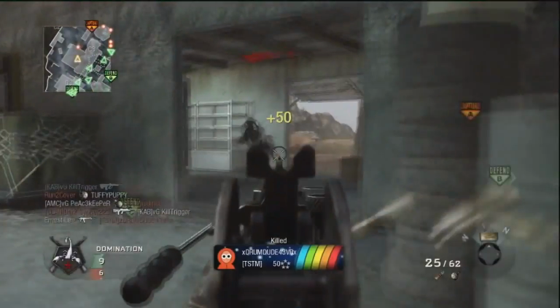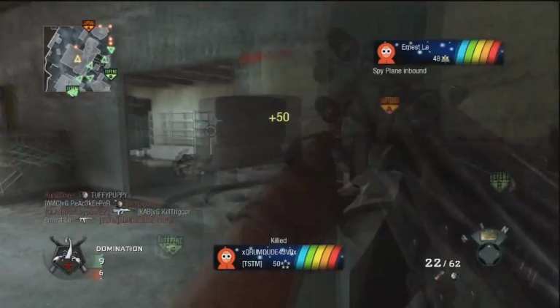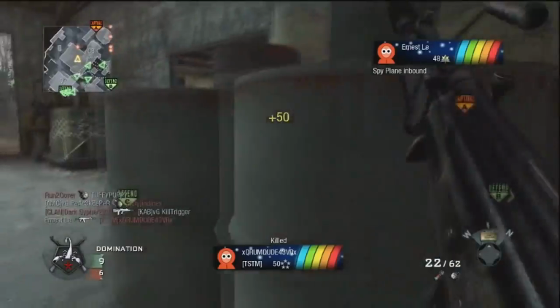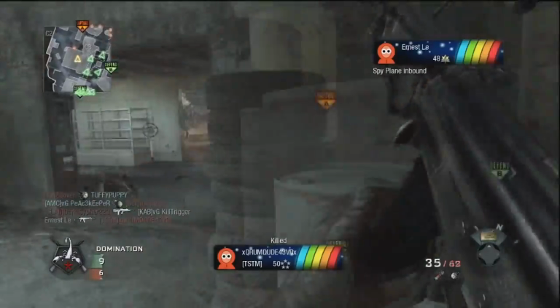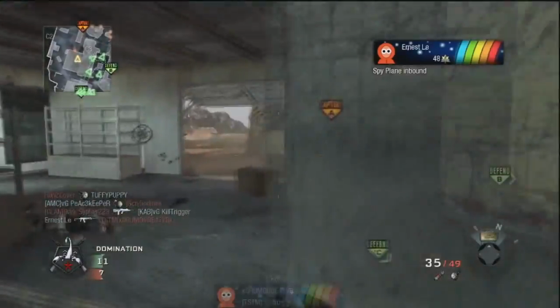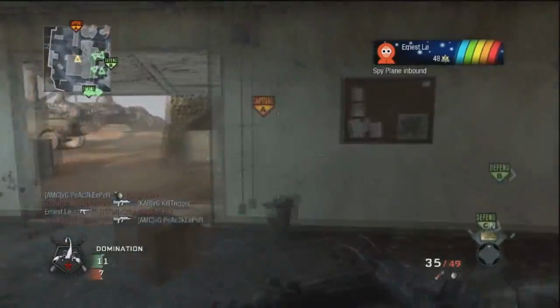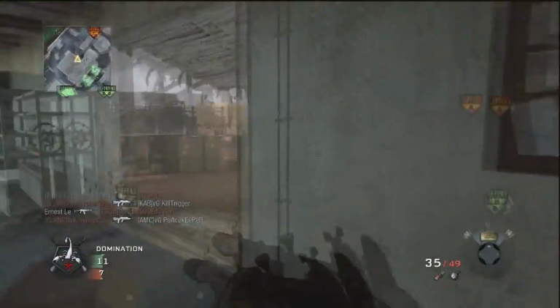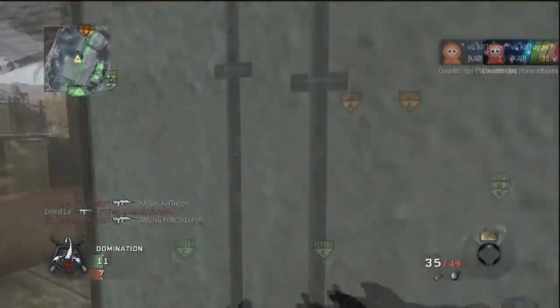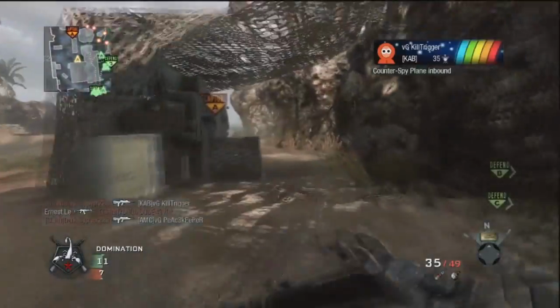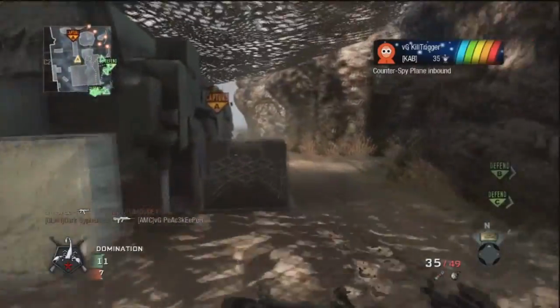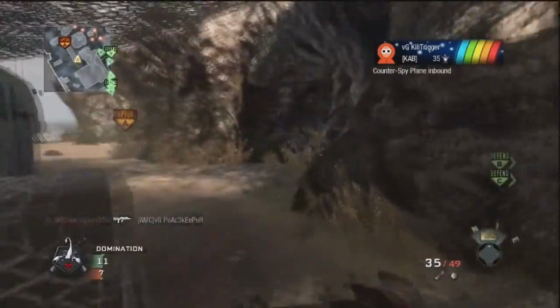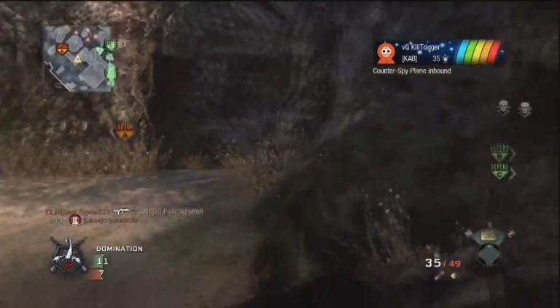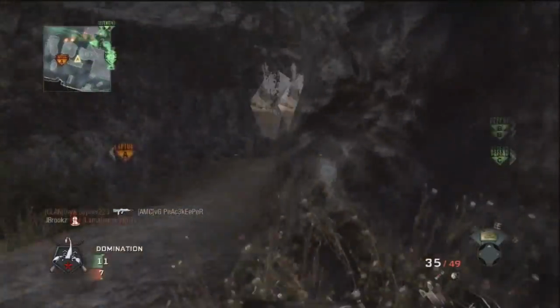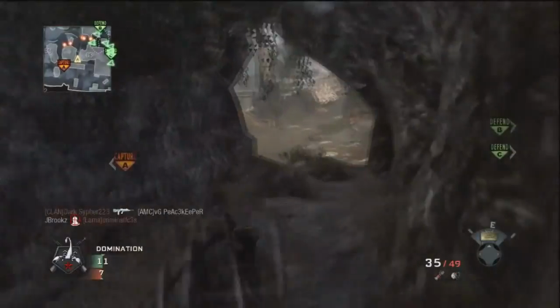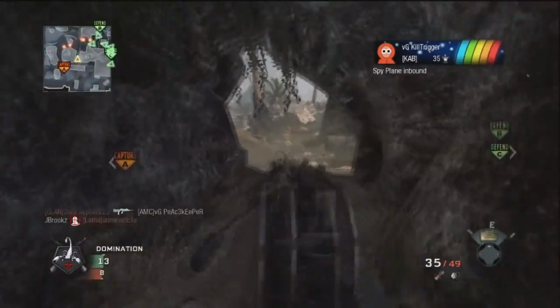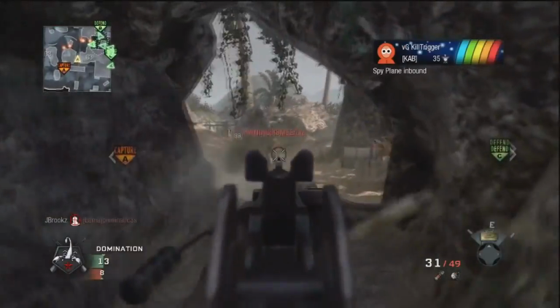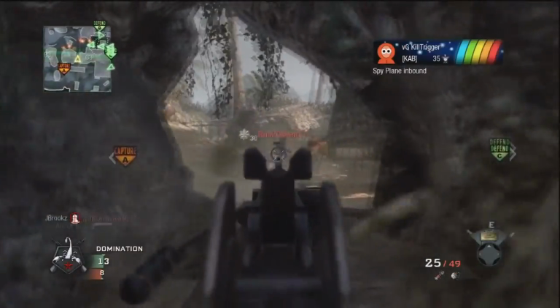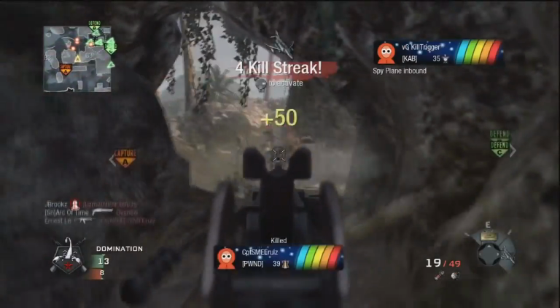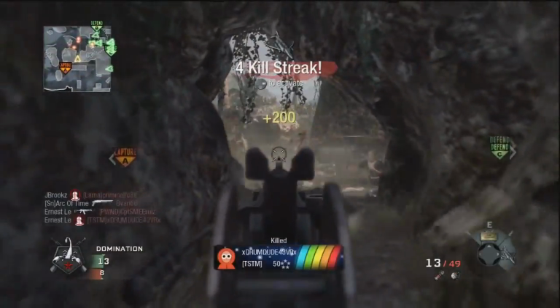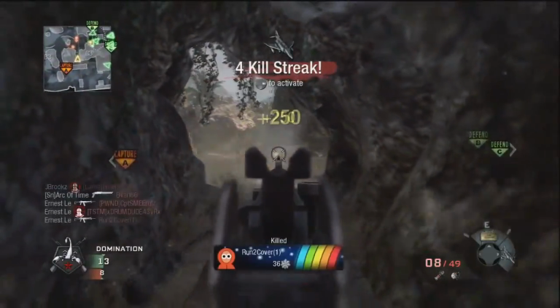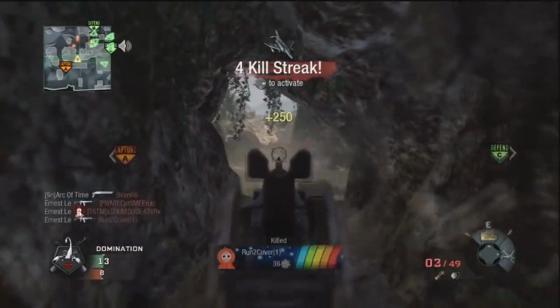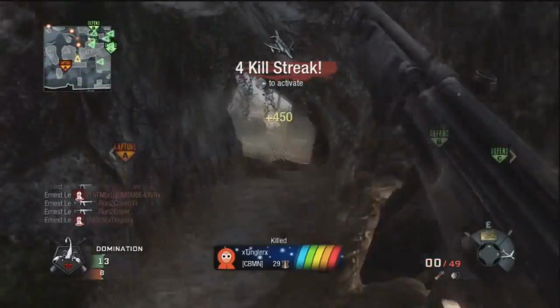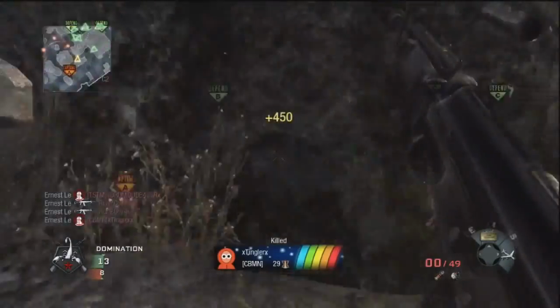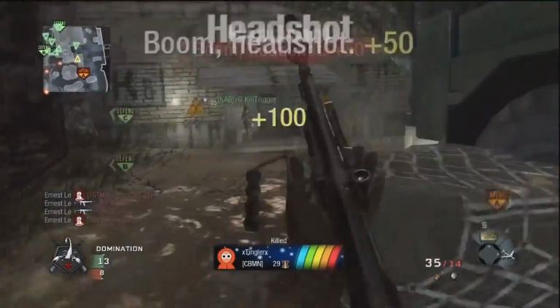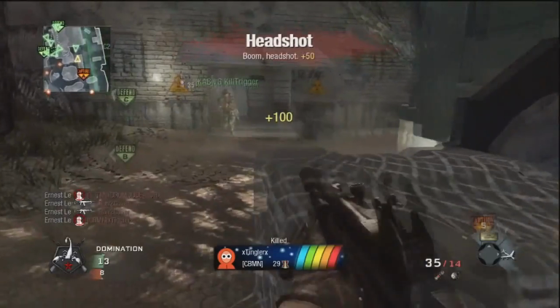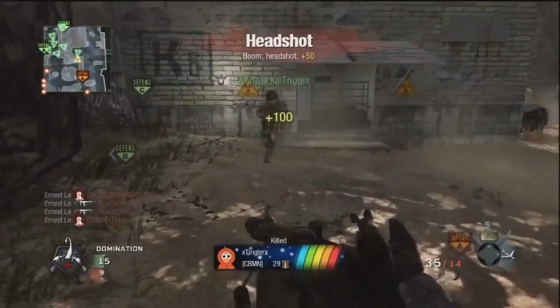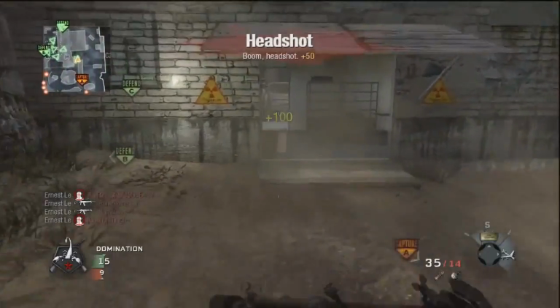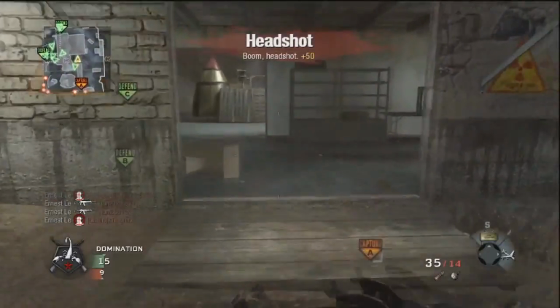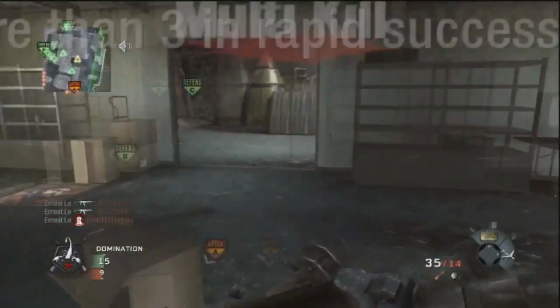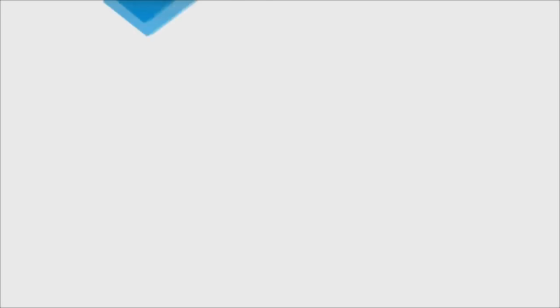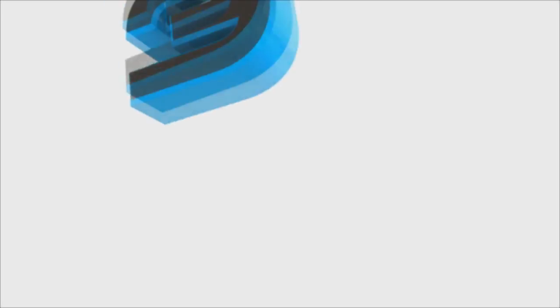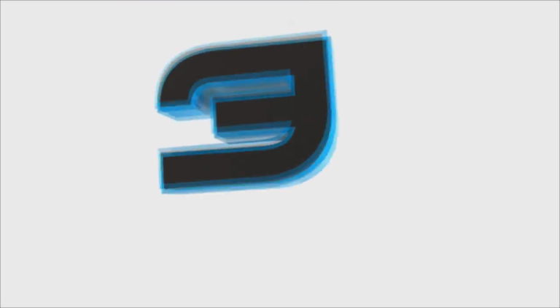Coming in at our number 4 clip this week we have Ernest Lee, and Ernest Lee is going to be using the Galil Silenced here on Crysis and he's going to get a very nice 5-man spray here in the middle of the map. Nice job man, definitely a good clip from Ernest Lee.